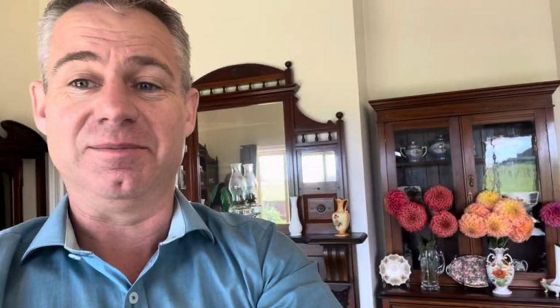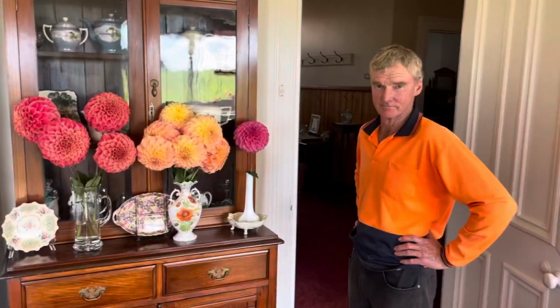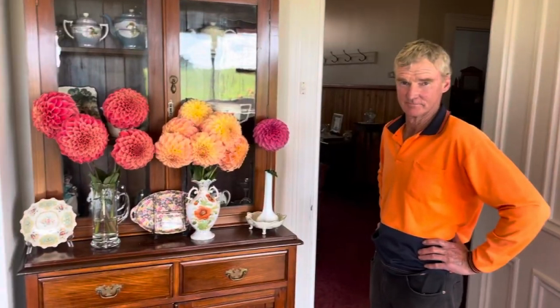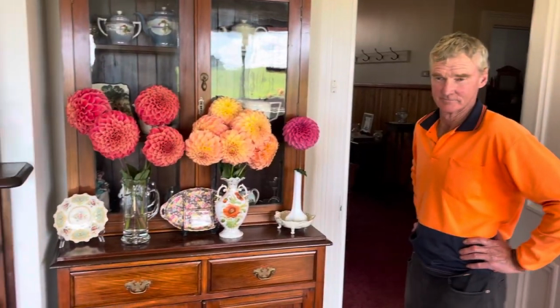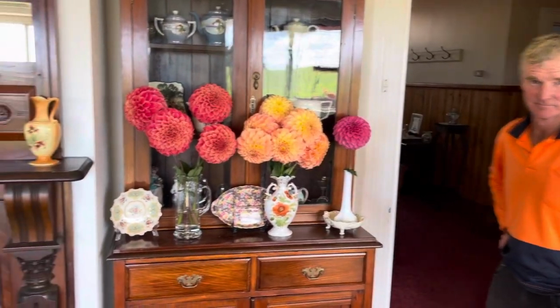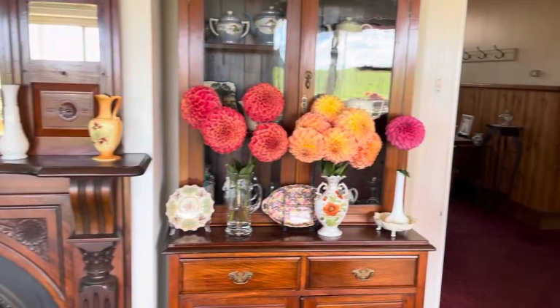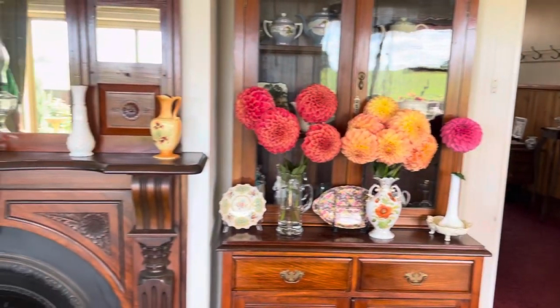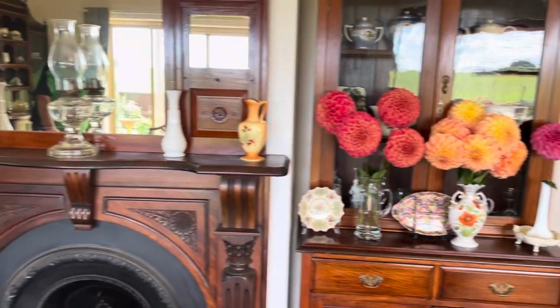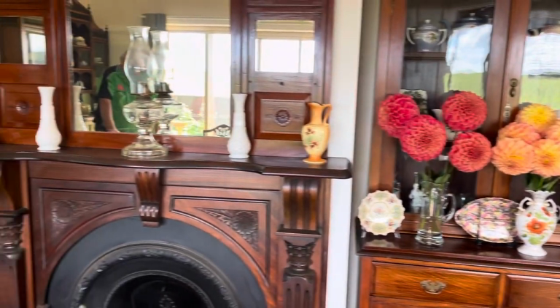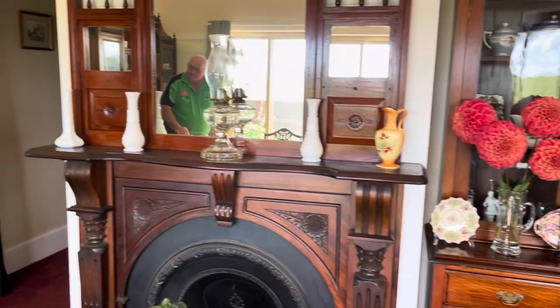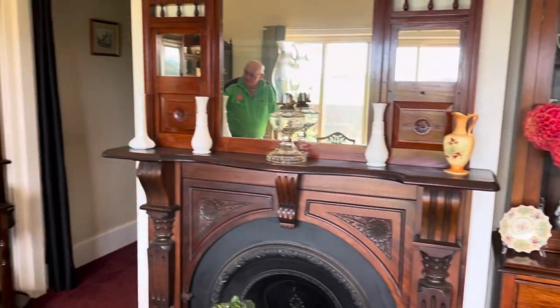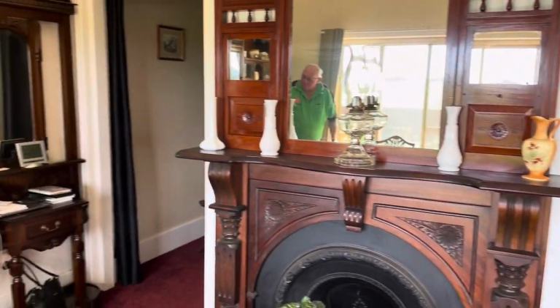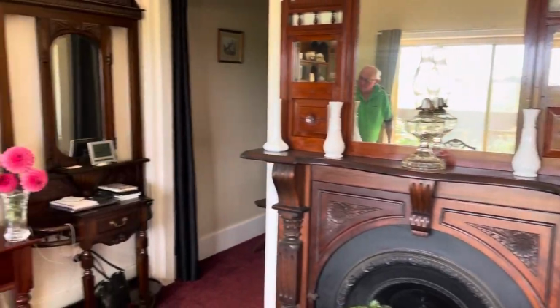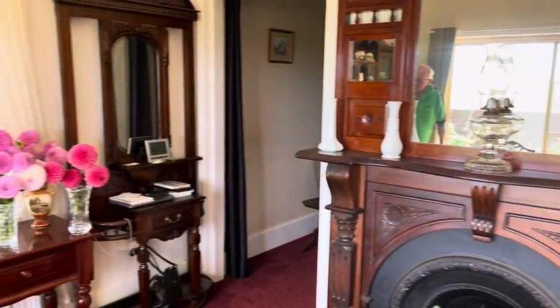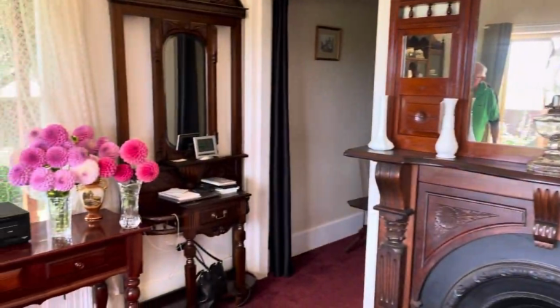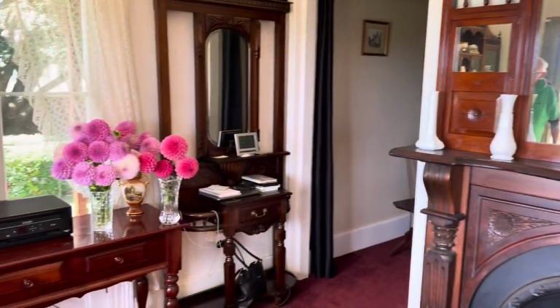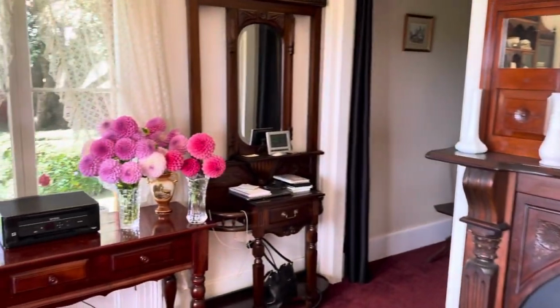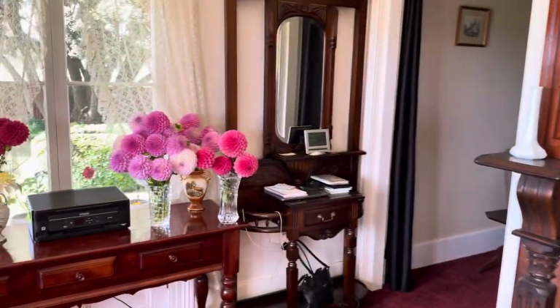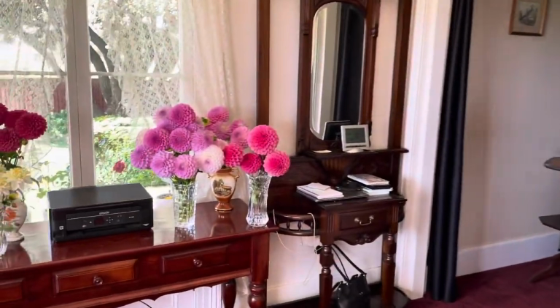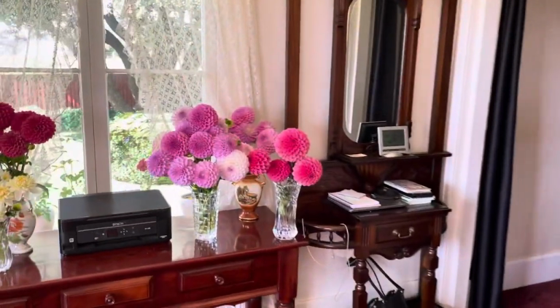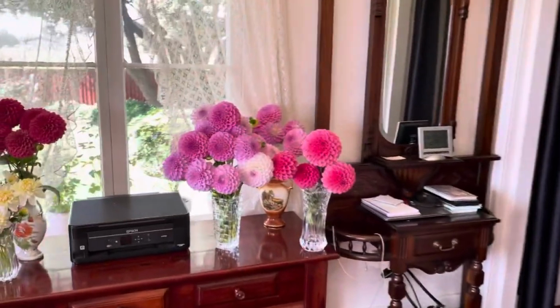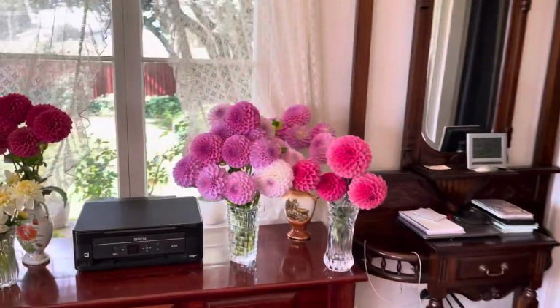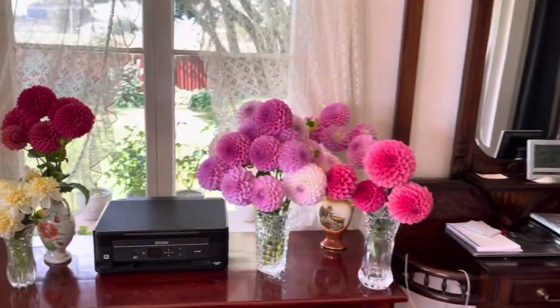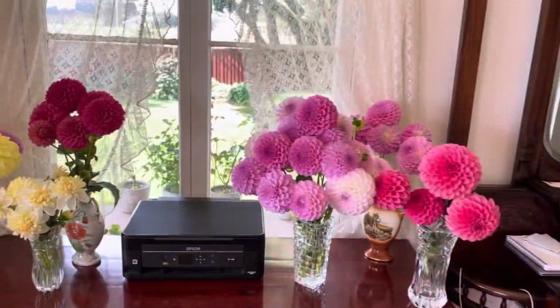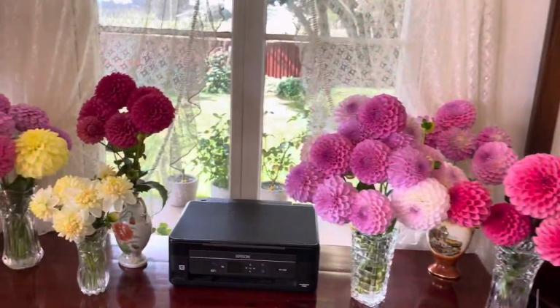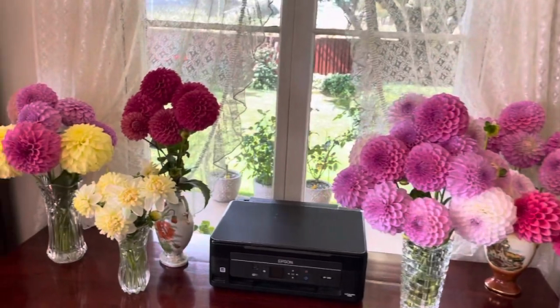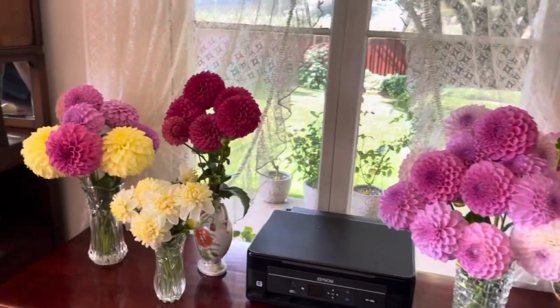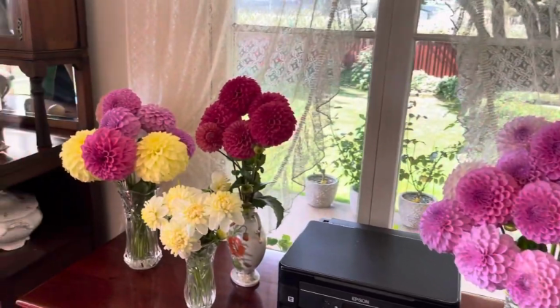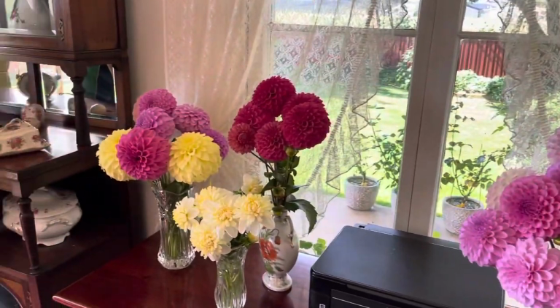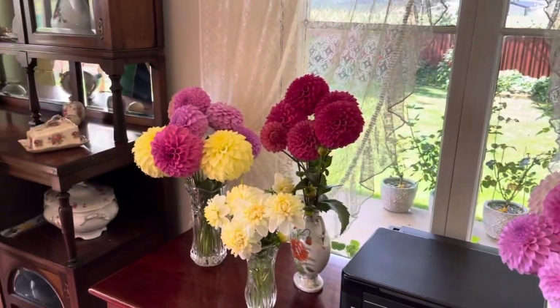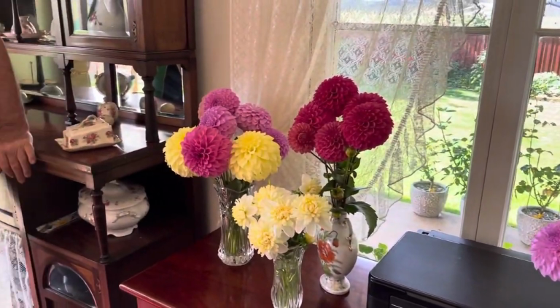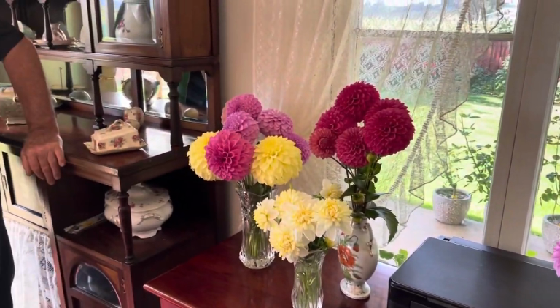Here's a quick painting of the dining room — wonderful antique furniture — but of course look at these lovely vials of dahlias.